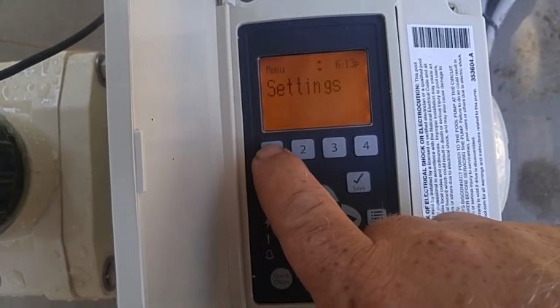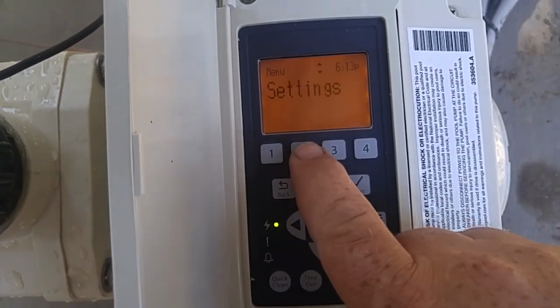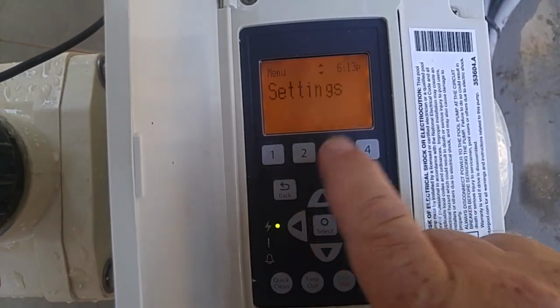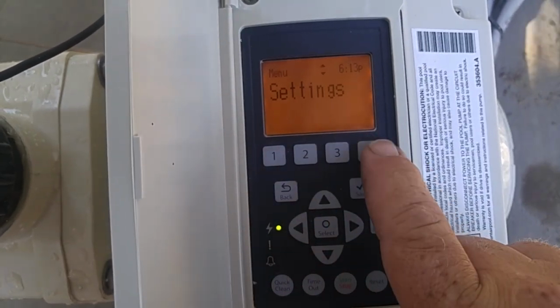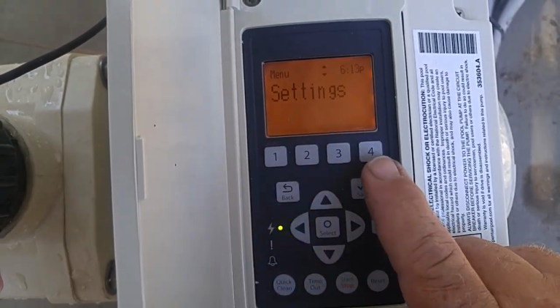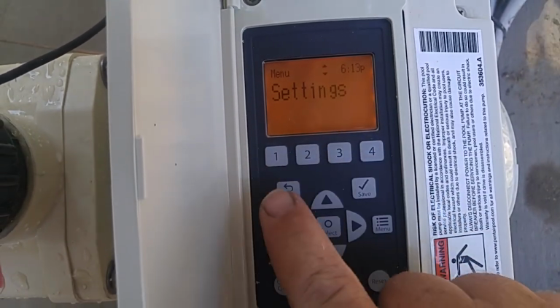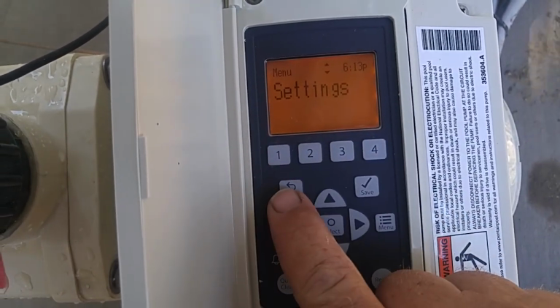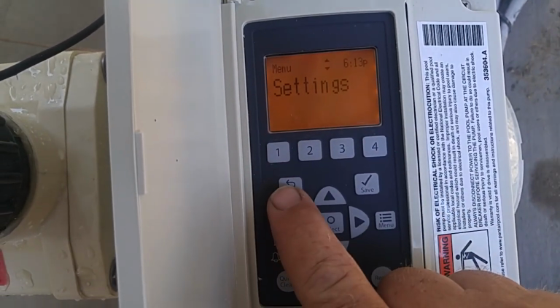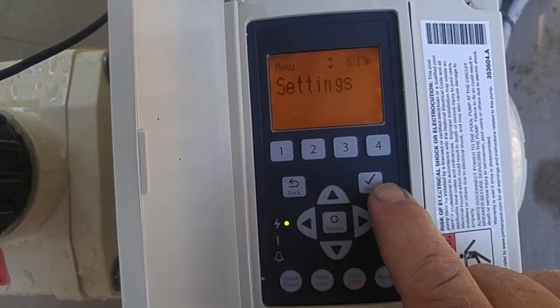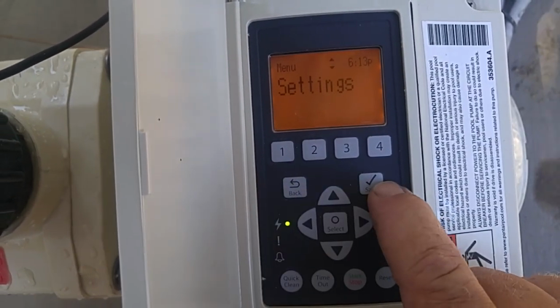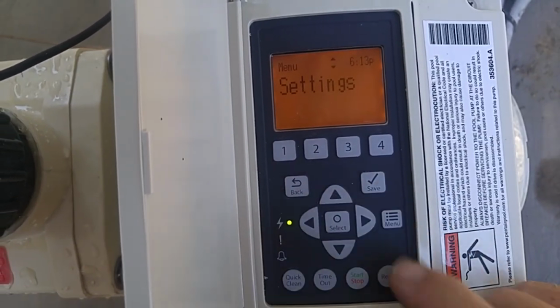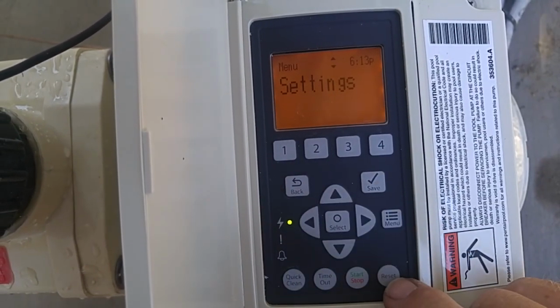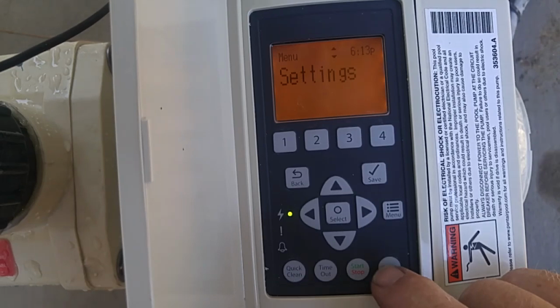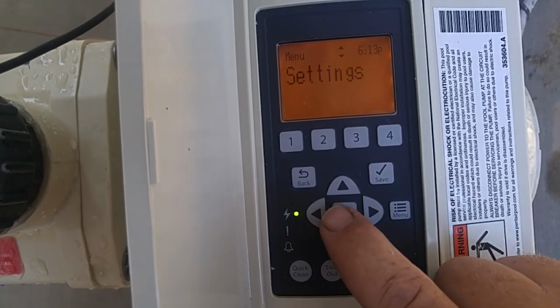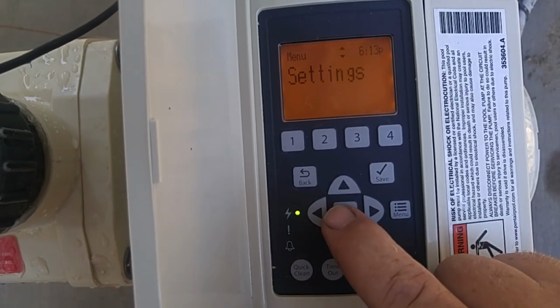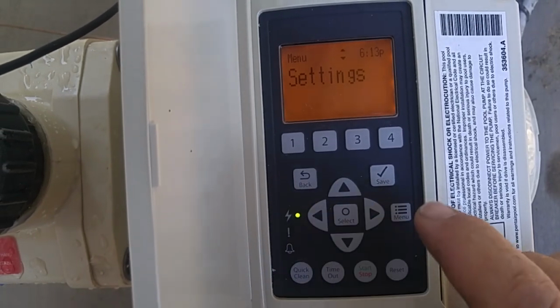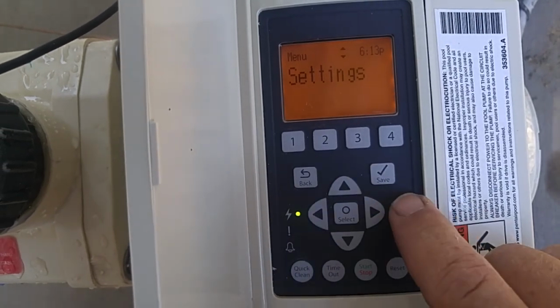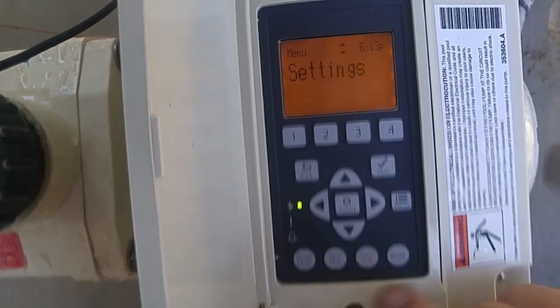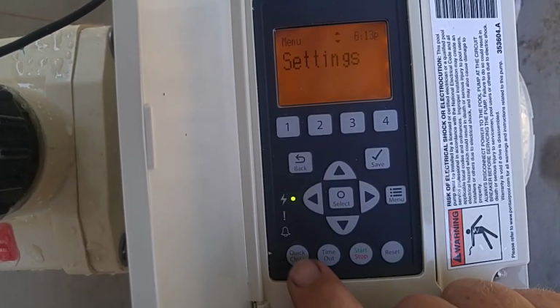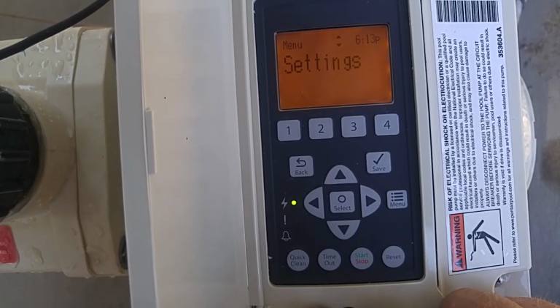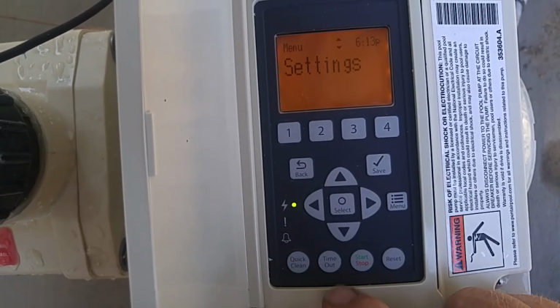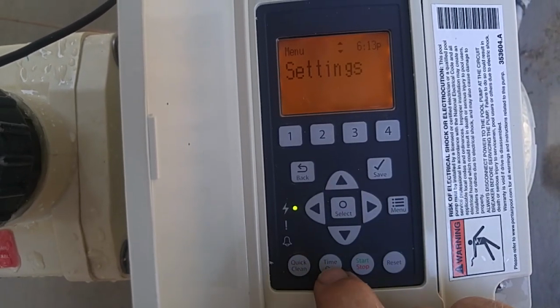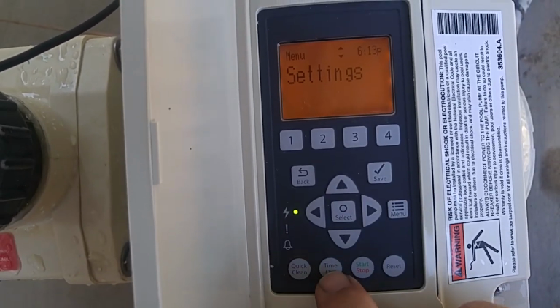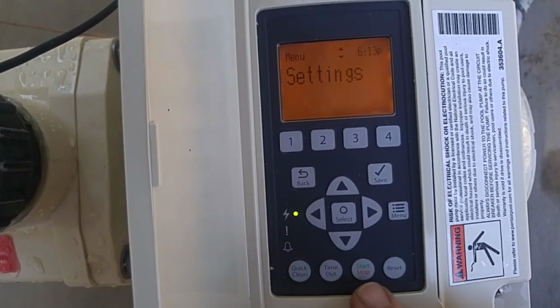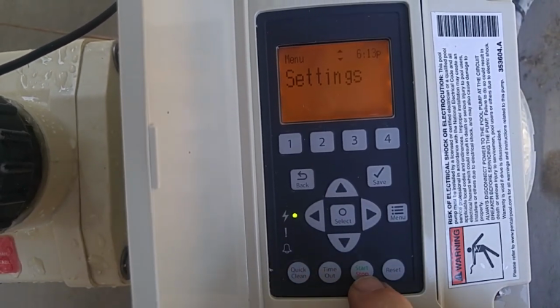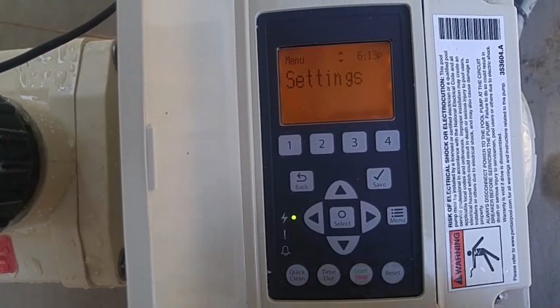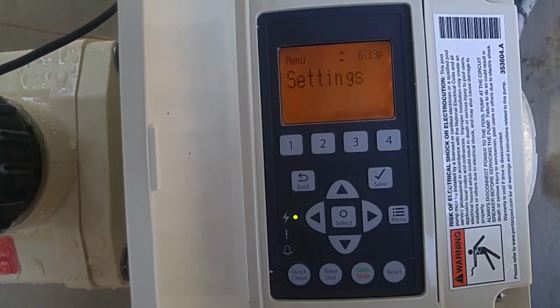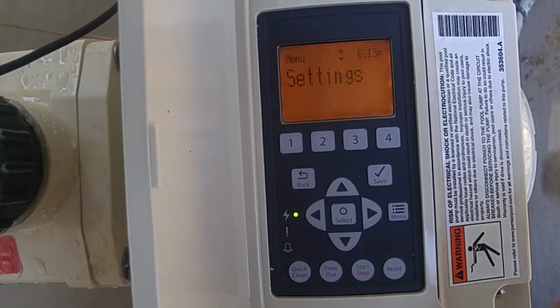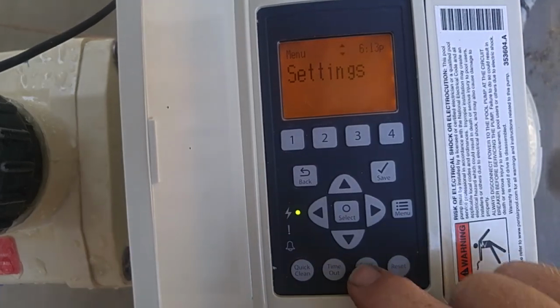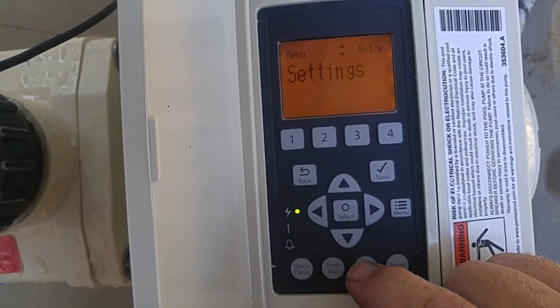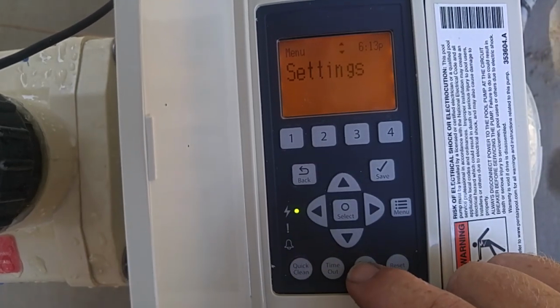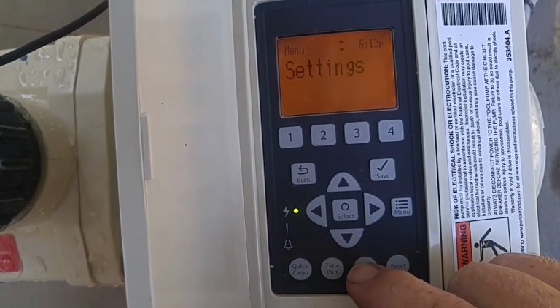We have buttons one, two, three, and four. We have the back button, the save button, the select button, the menu button, quick clean, timeout, start, stop, and reset. We're going to go through all of those today.